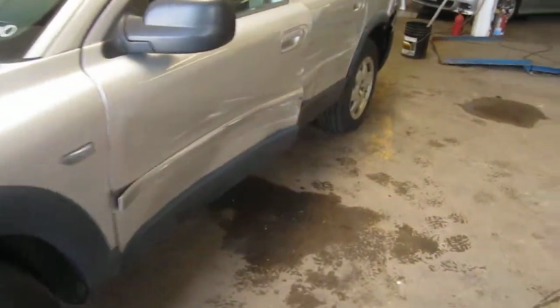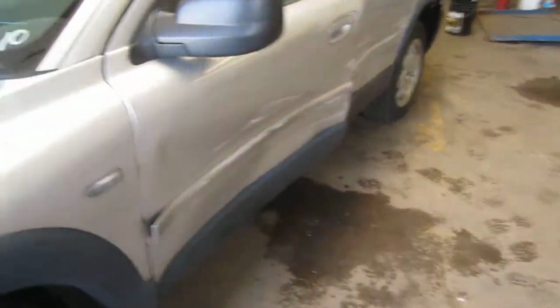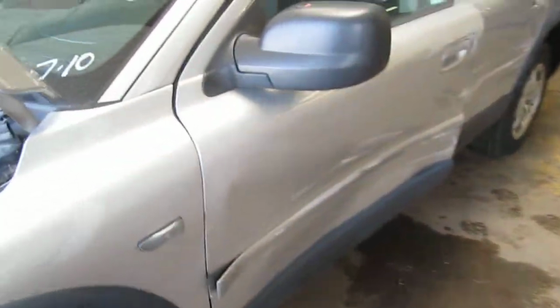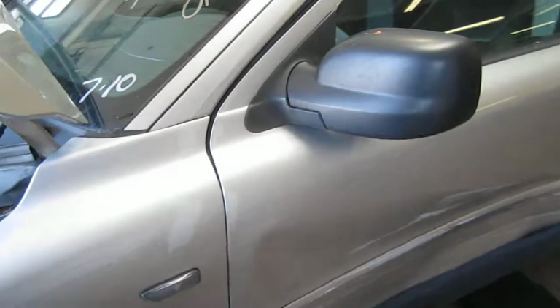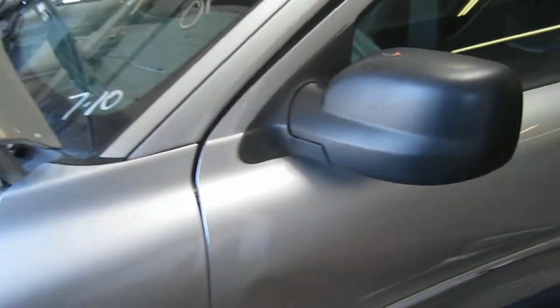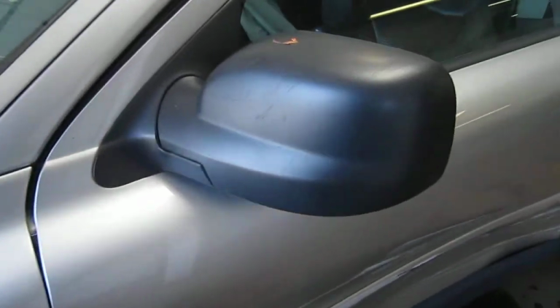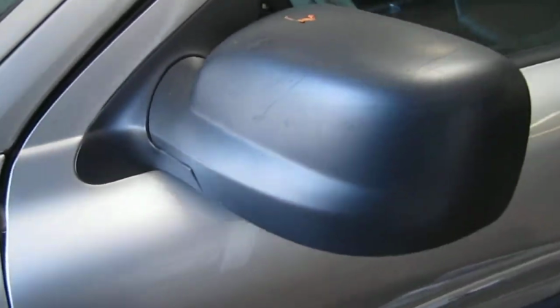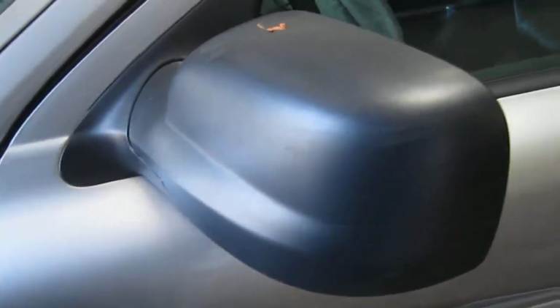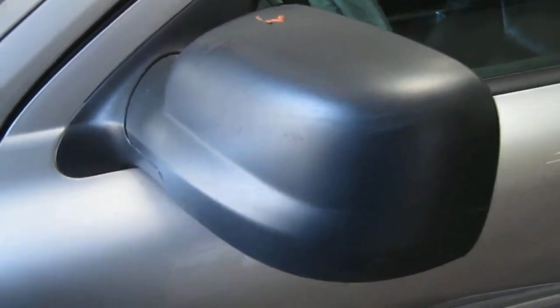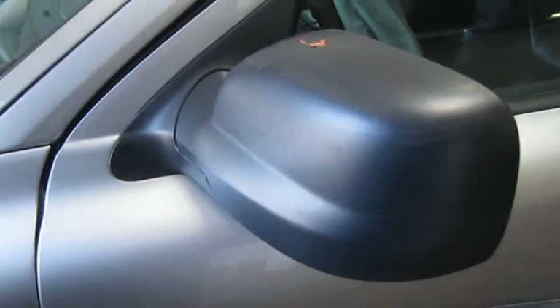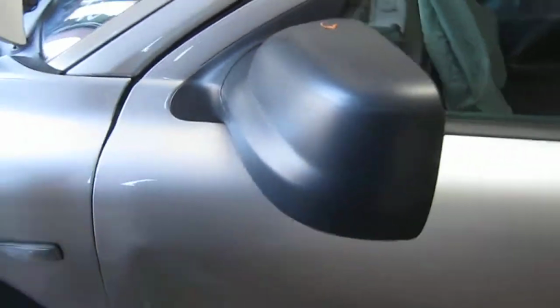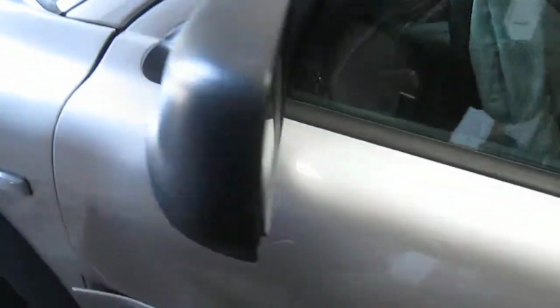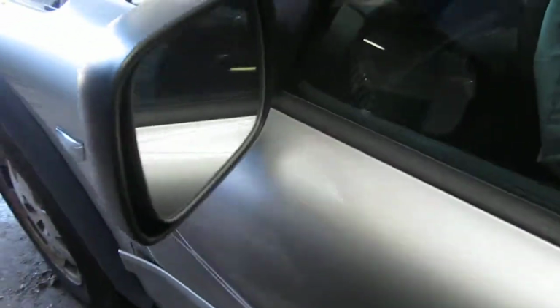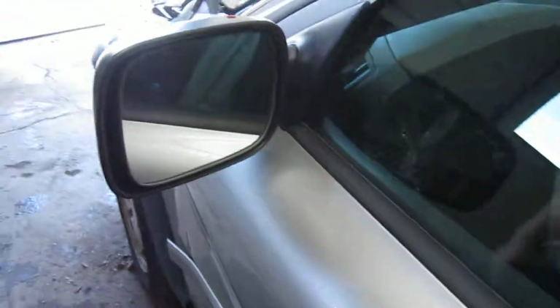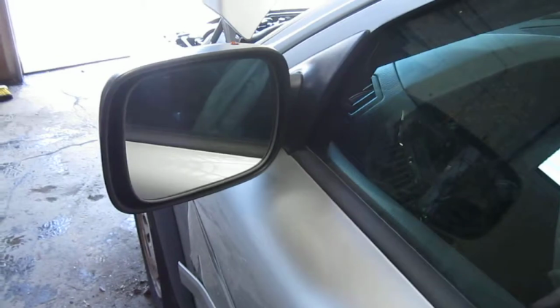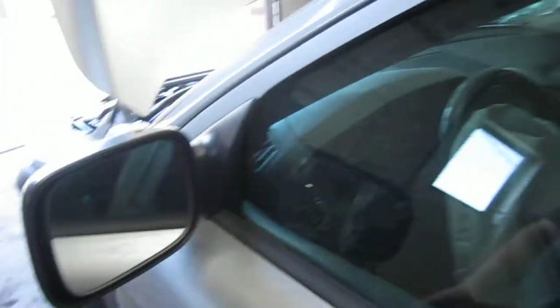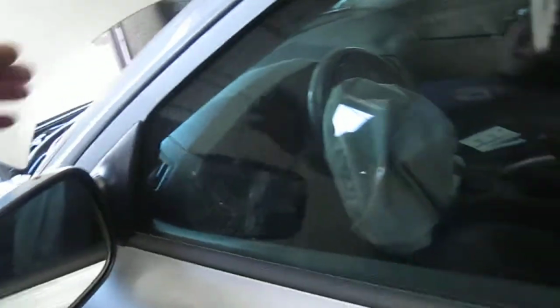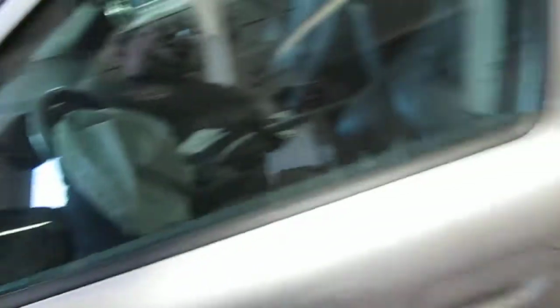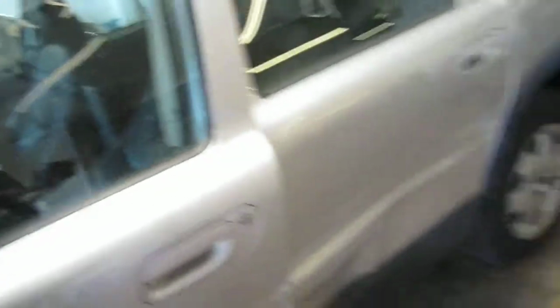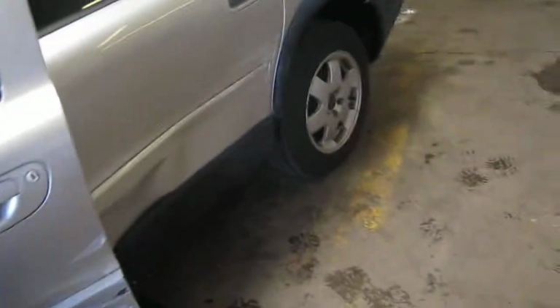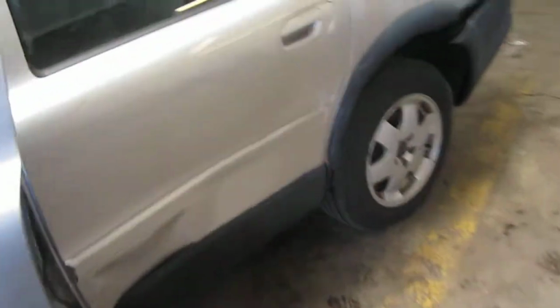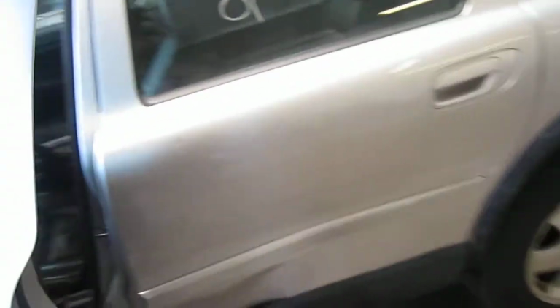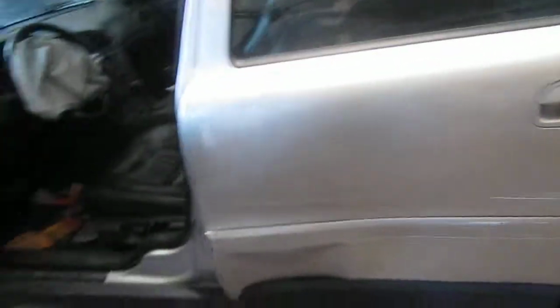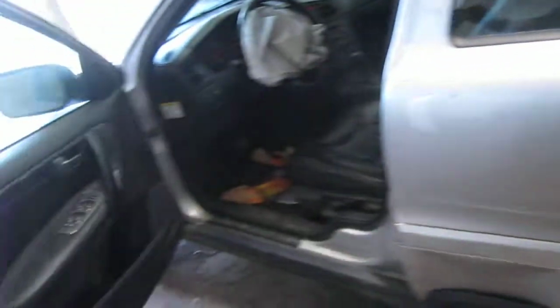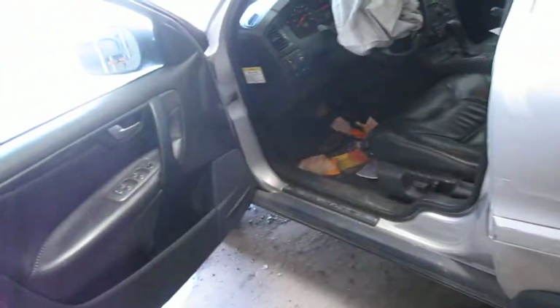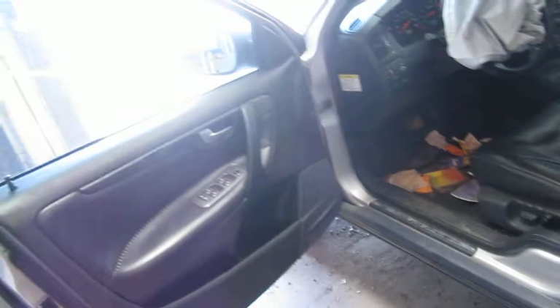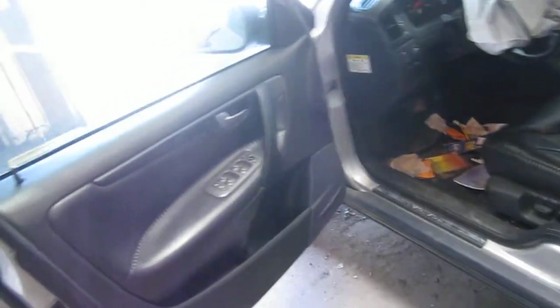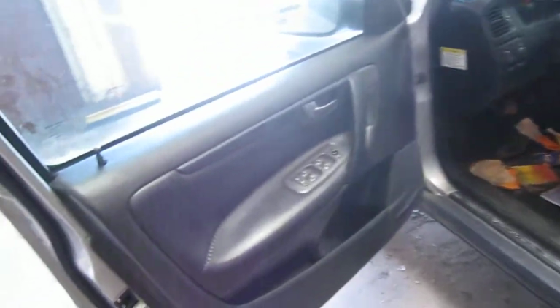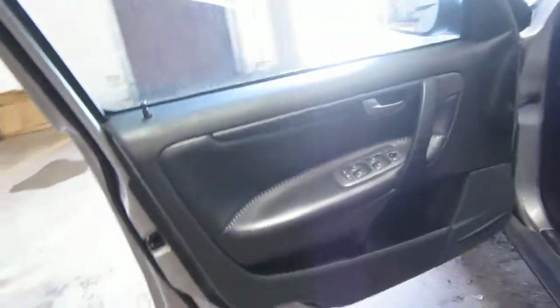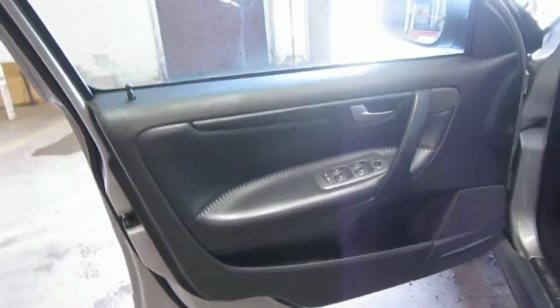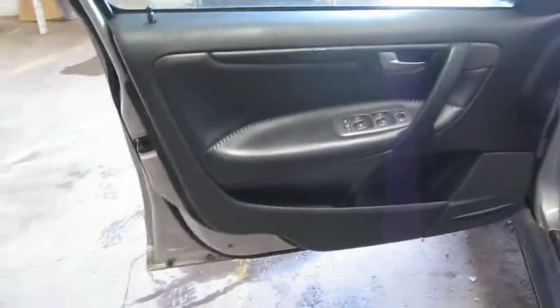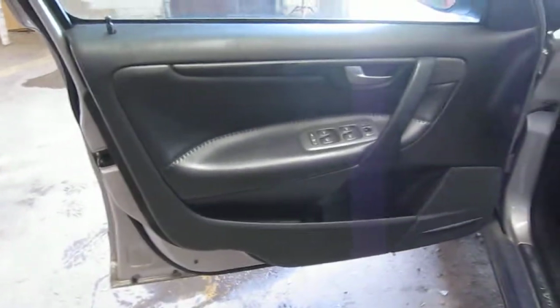The vehicle does still have a good black textured factory power door mirror. The production date of this vehicle is August of 2001, and the vehicle does have 153,000 miles.